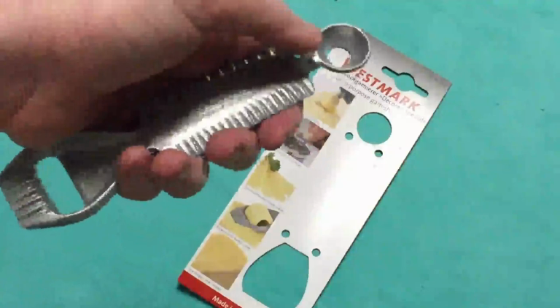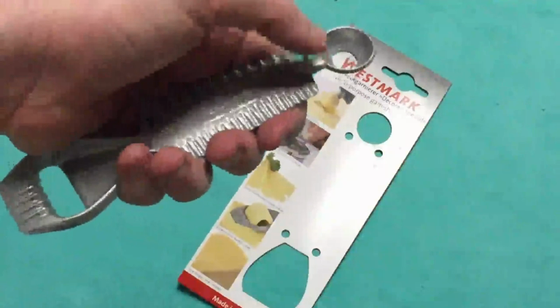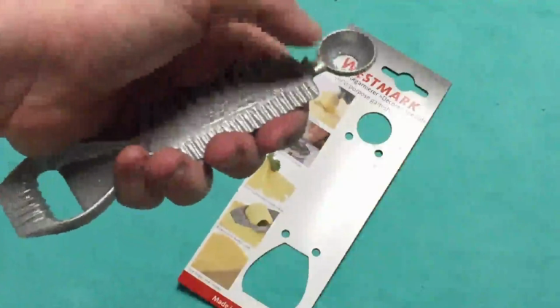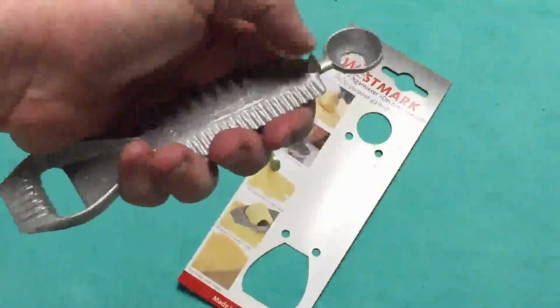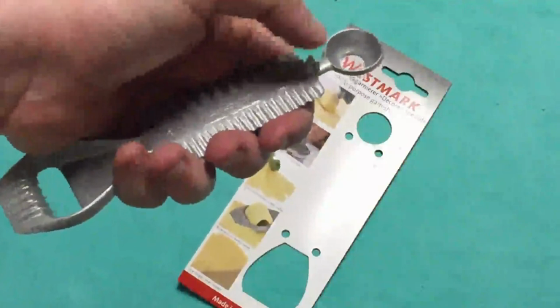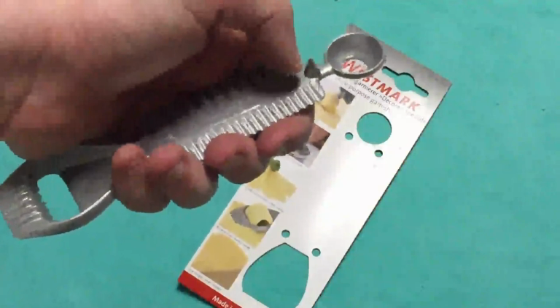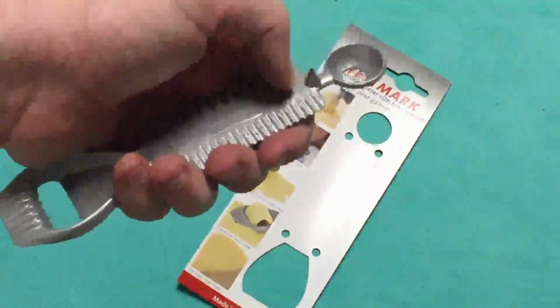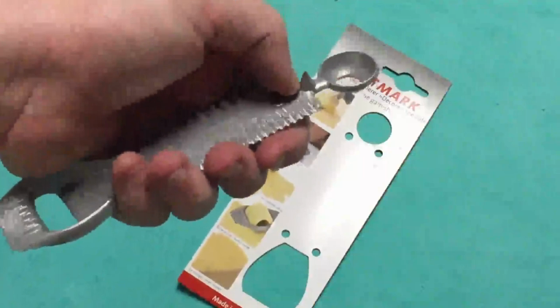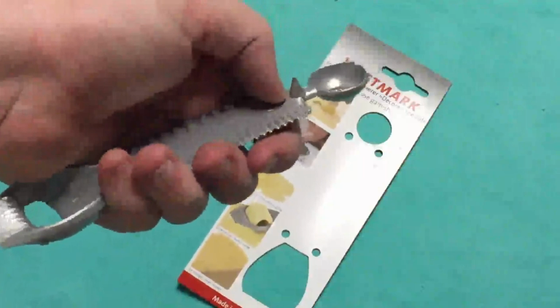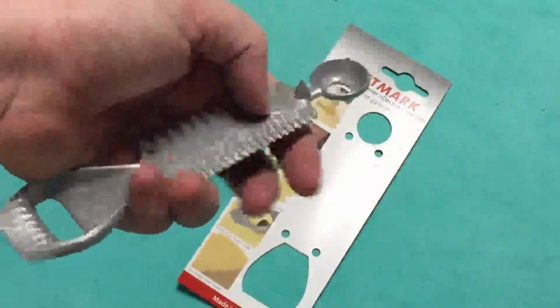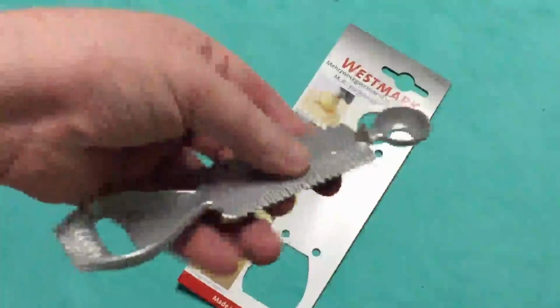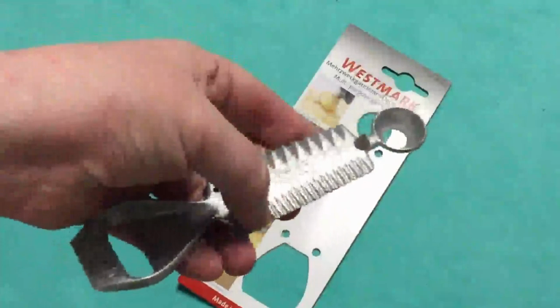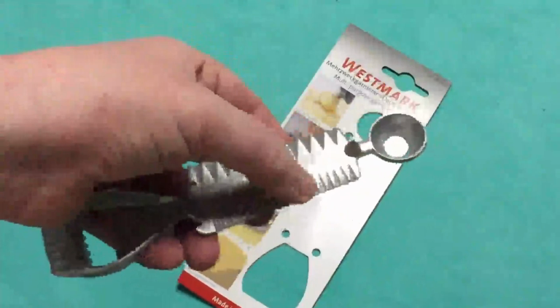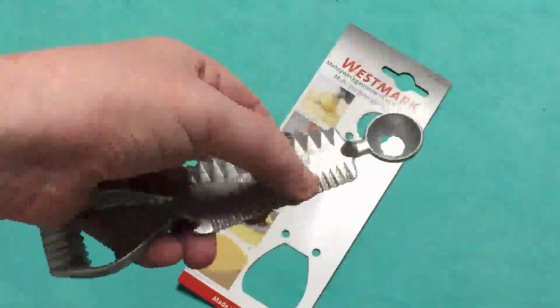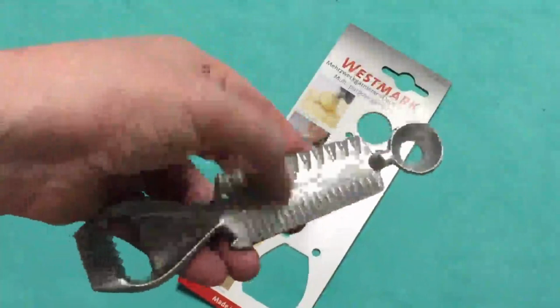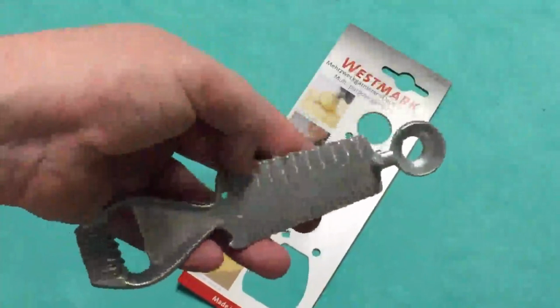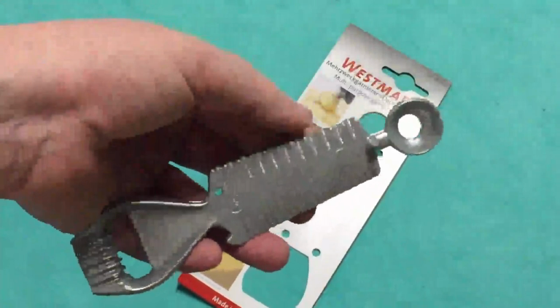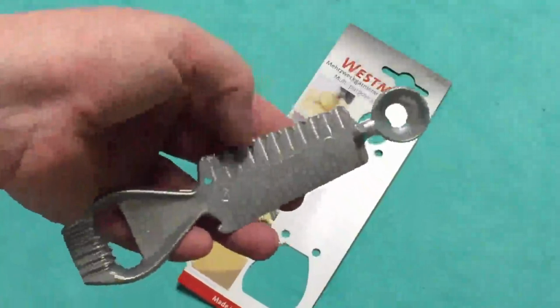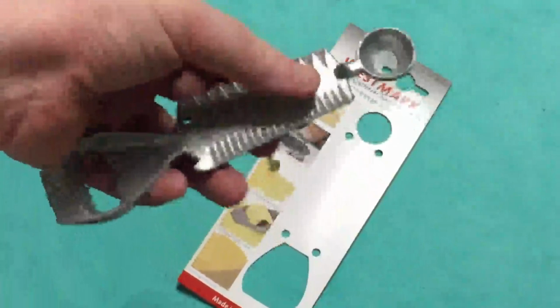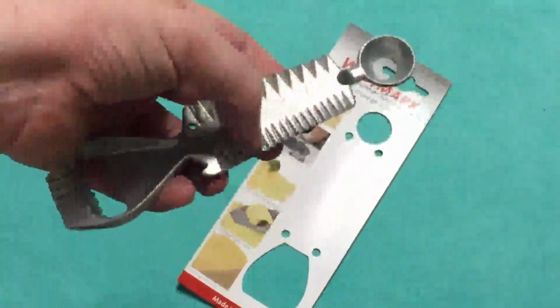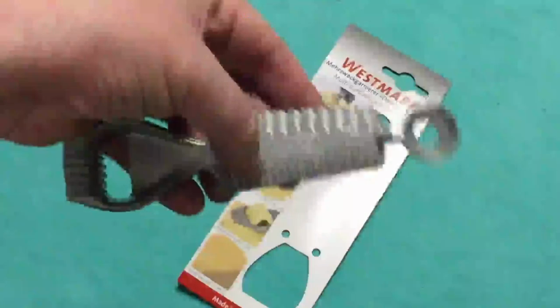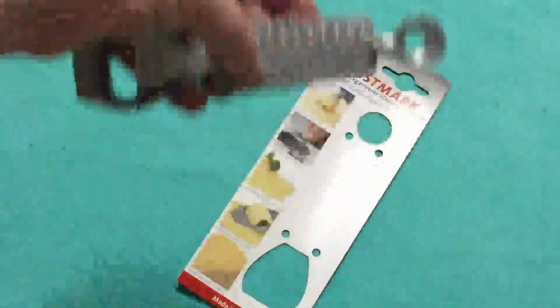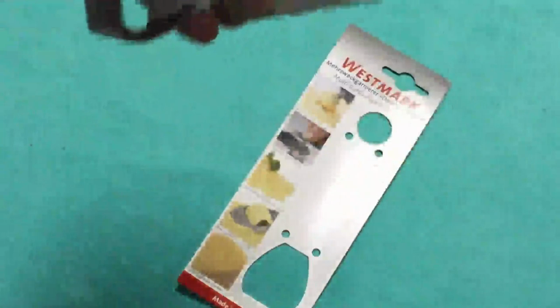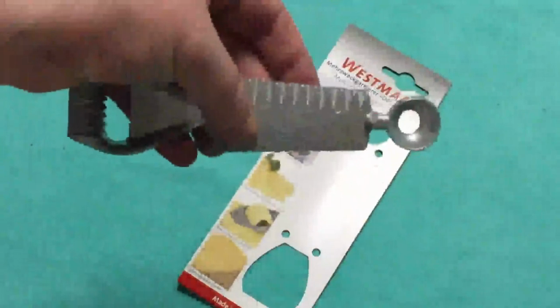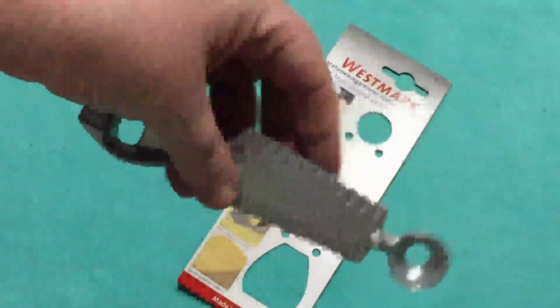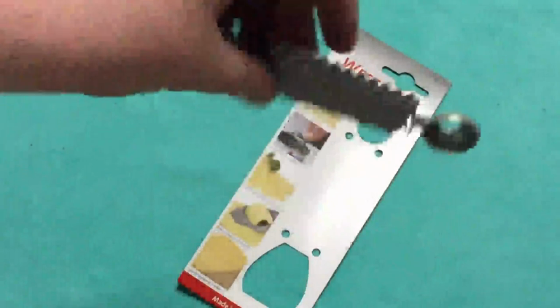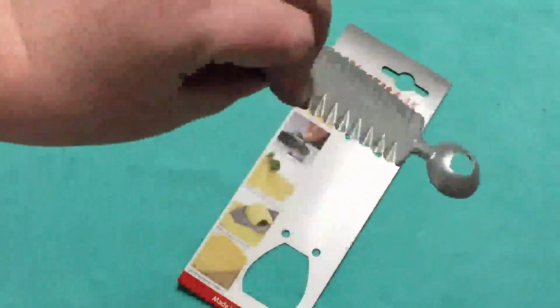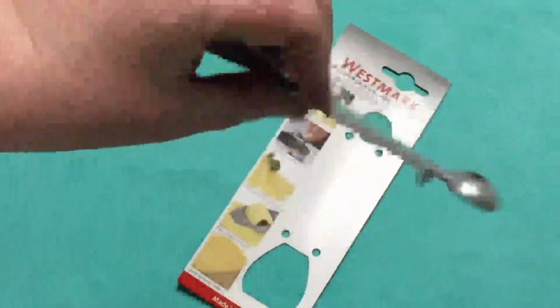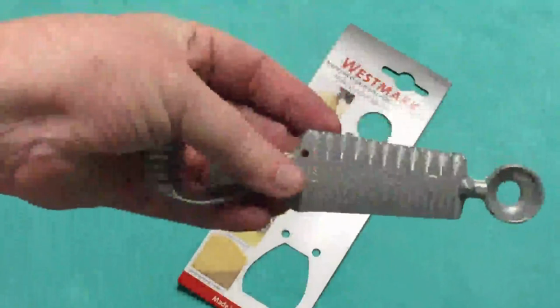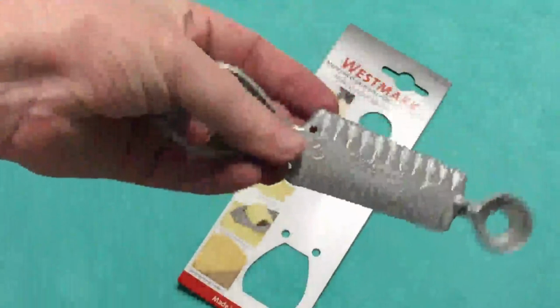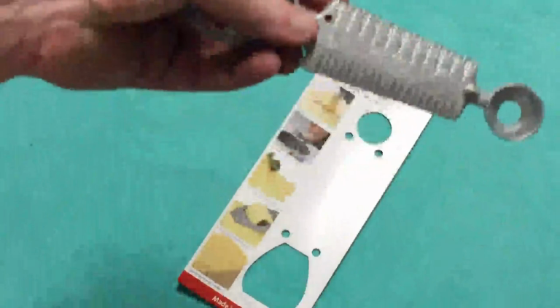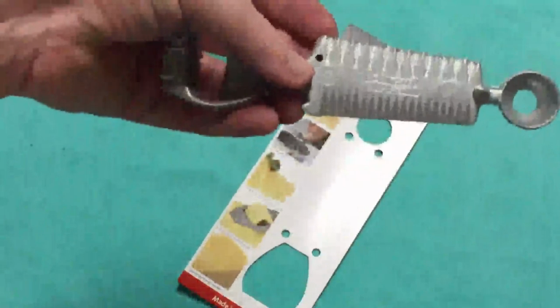That's also great for getting started on peeling oranges or grapefruits. We have the teeth here on the sides which are really terrific for getting designs, say in butter or cheese, when you want to cut it if you want to do a bit of a design.